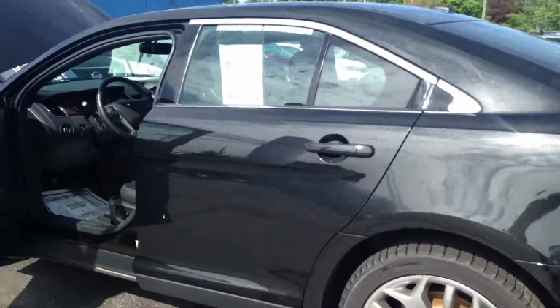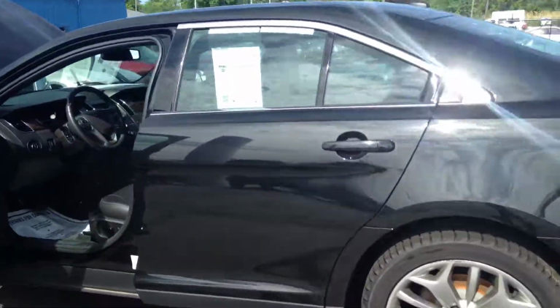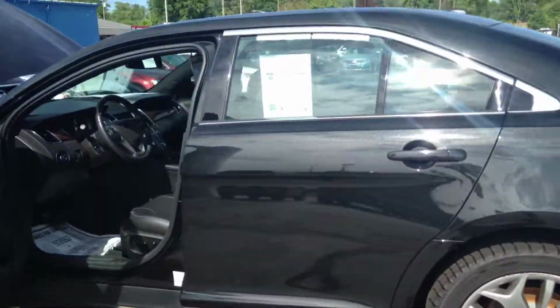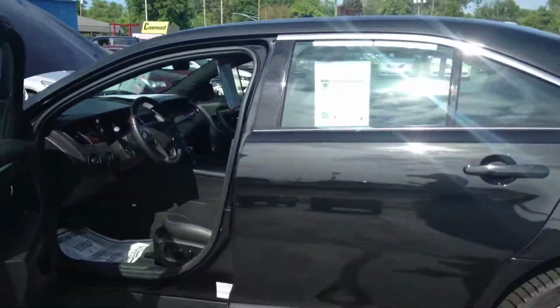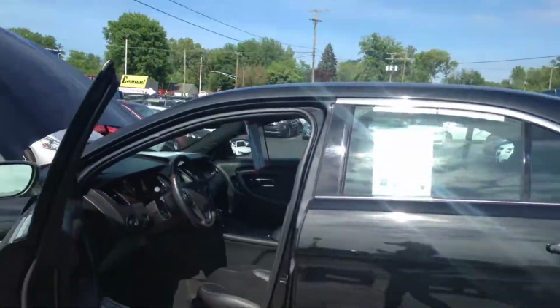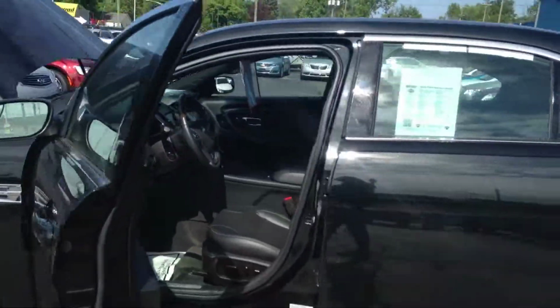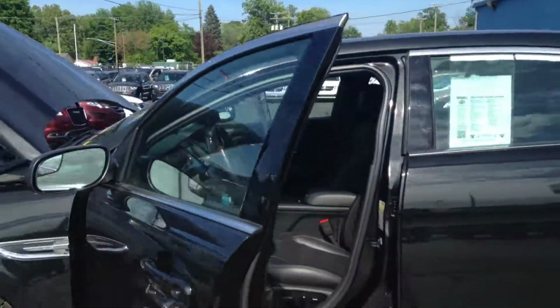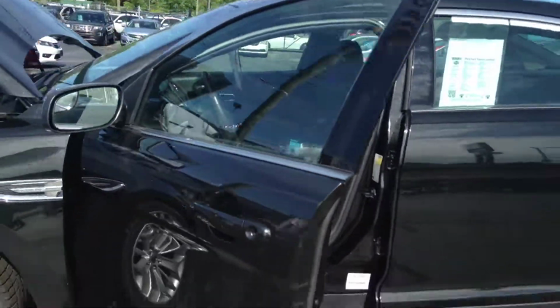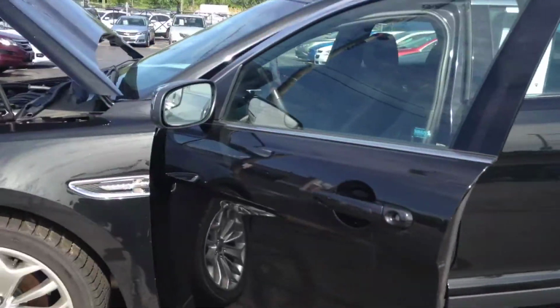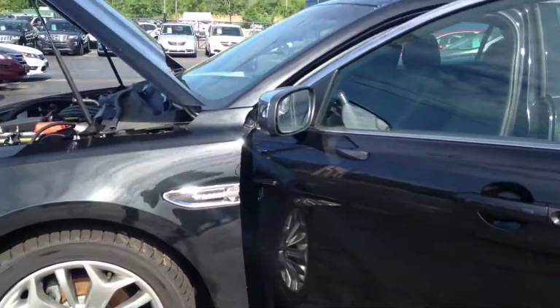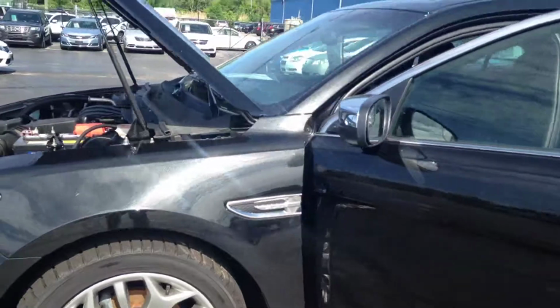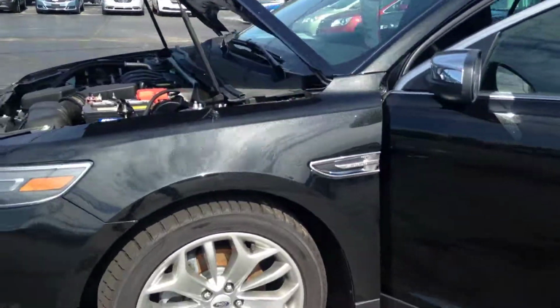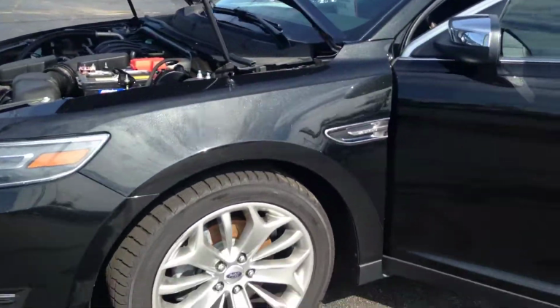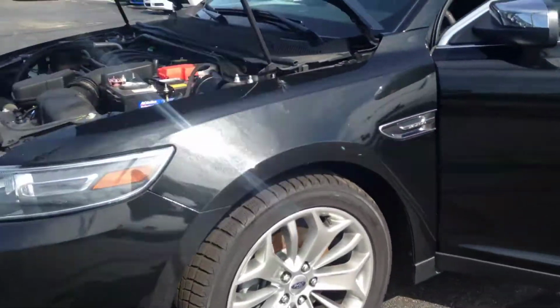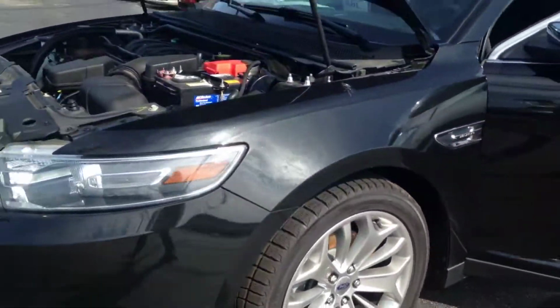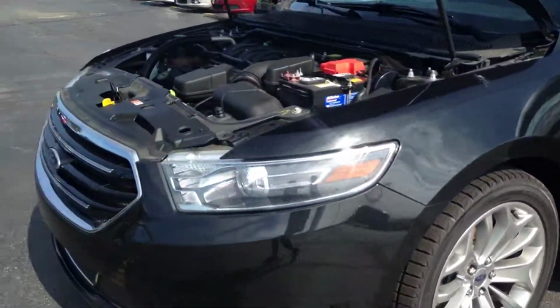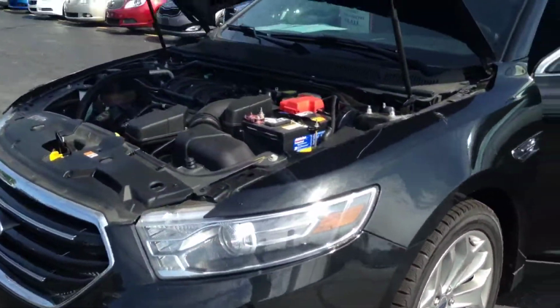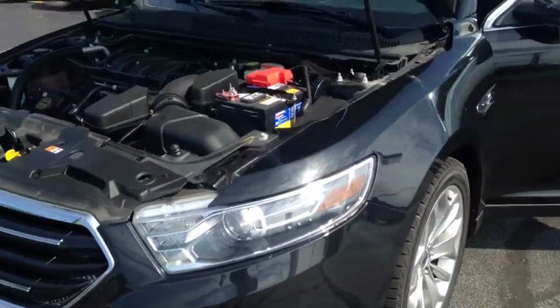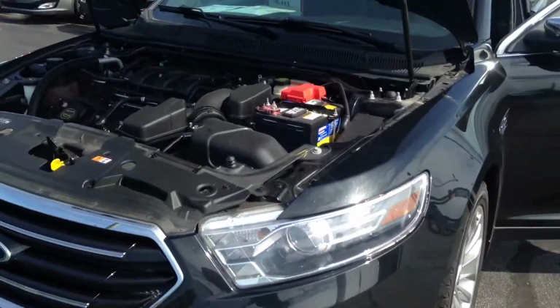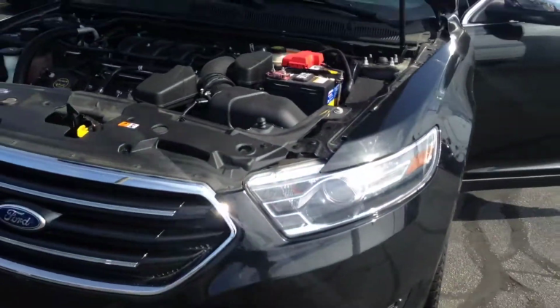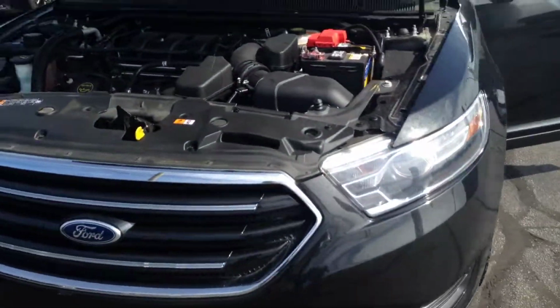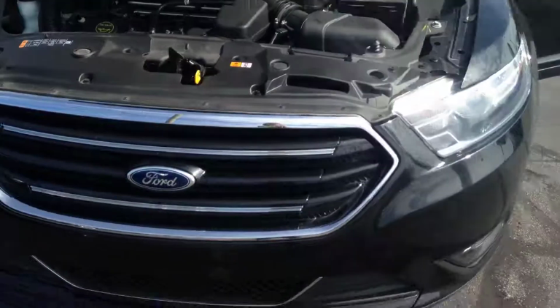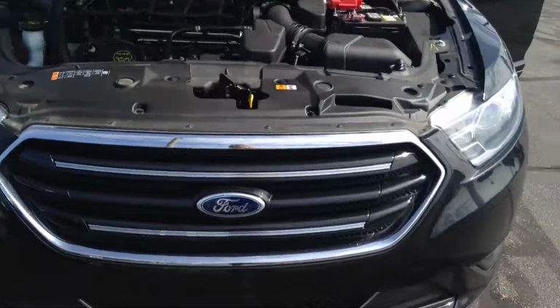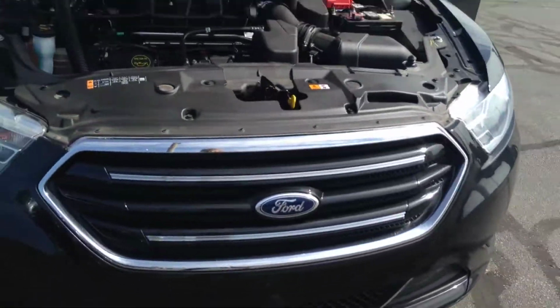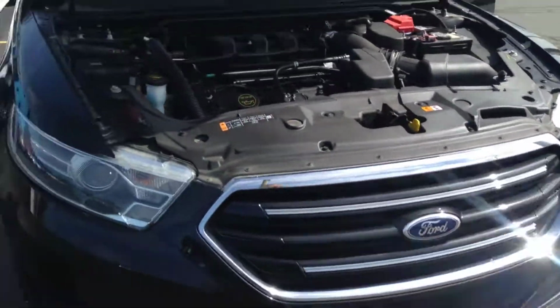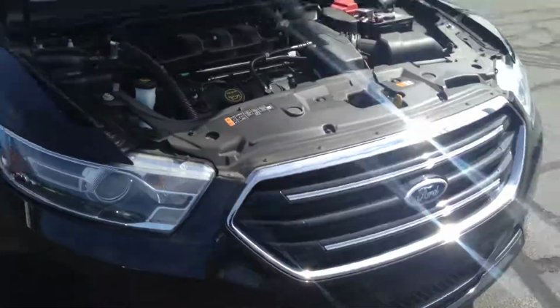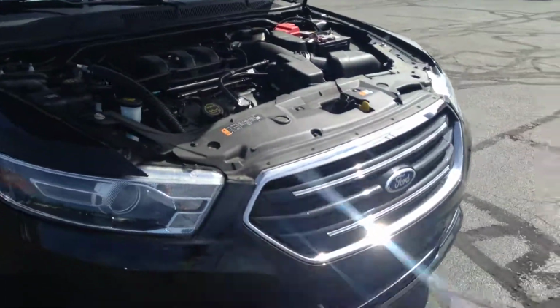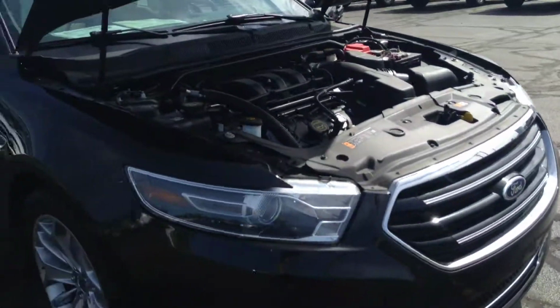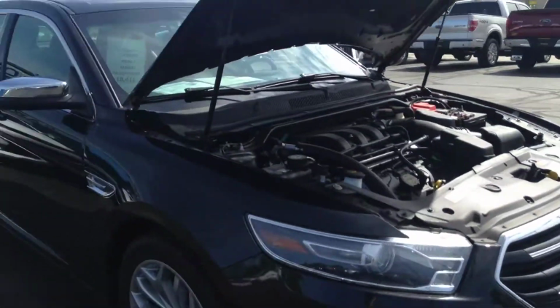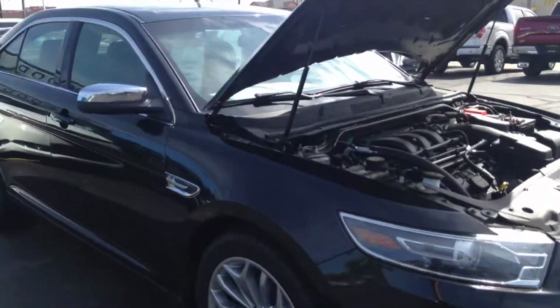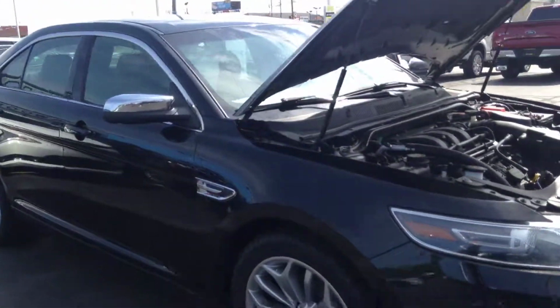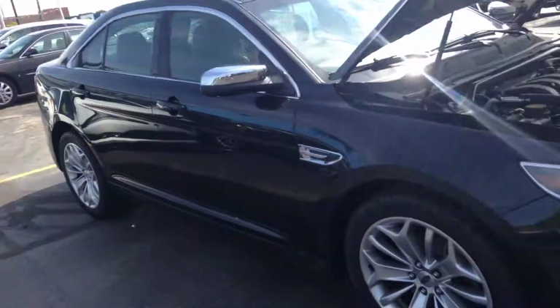So come on down to Kaywood Auto. We are open on Mondays and Thursdays until 8 p.m., Tuesday, Wednesday, and Friday until 6, and Saturdays 9 to 2. Any one of our salespeople would be happy to show you this vehicle. Thank you for your time.